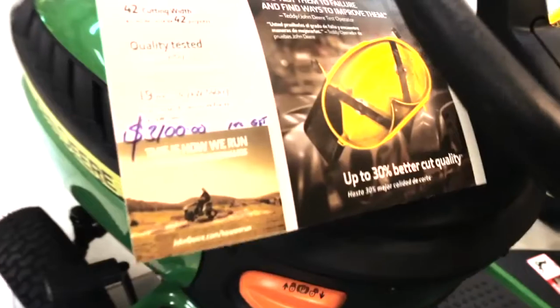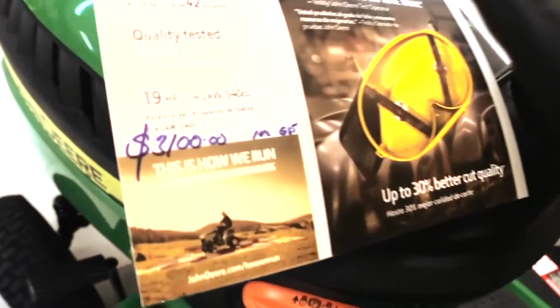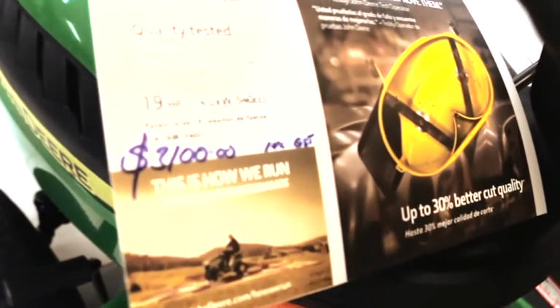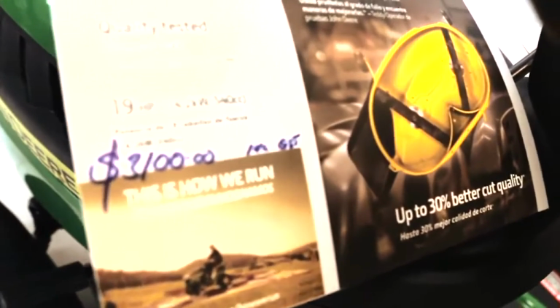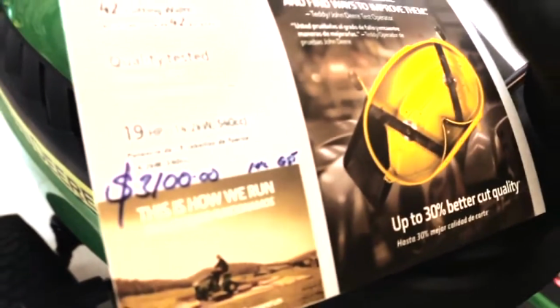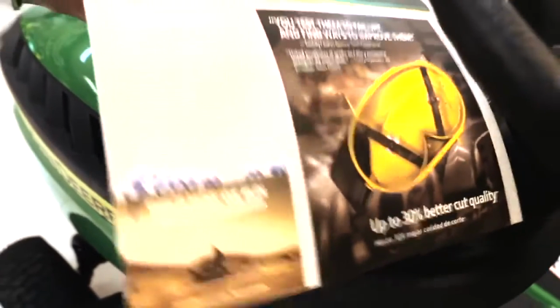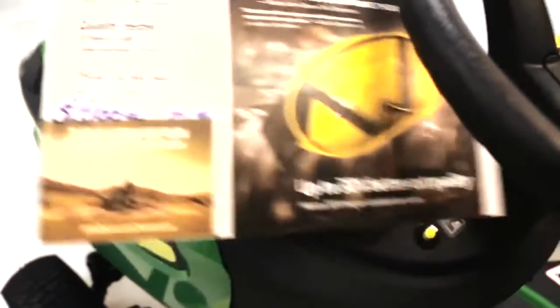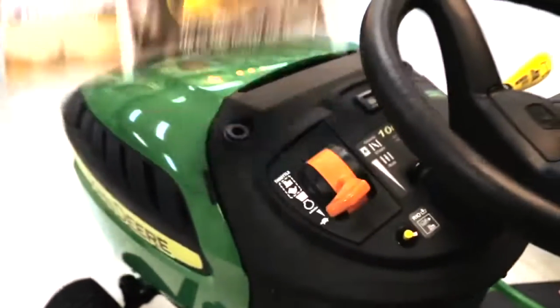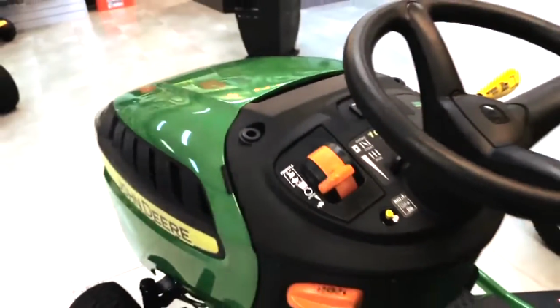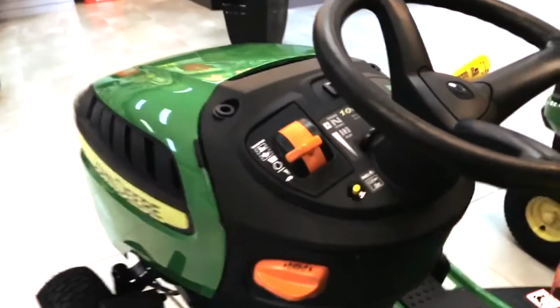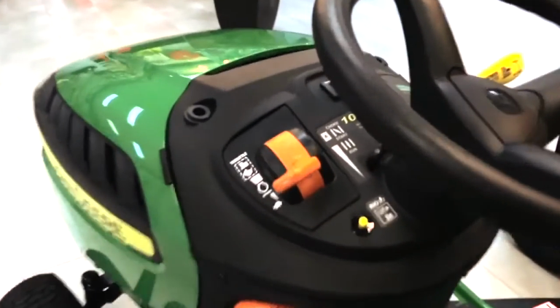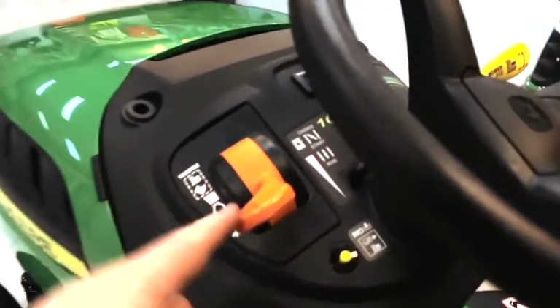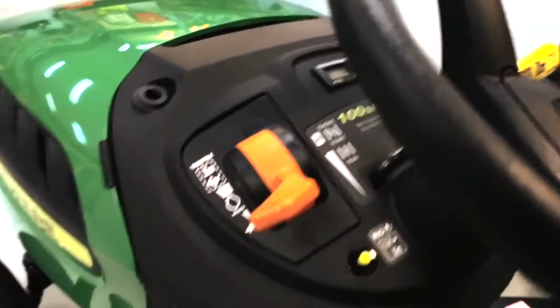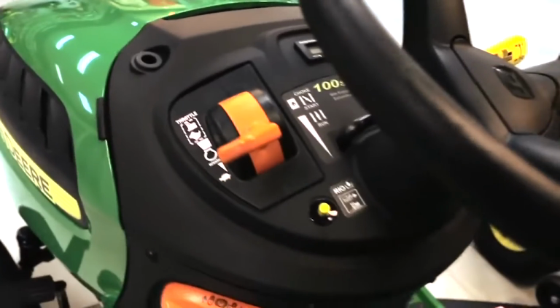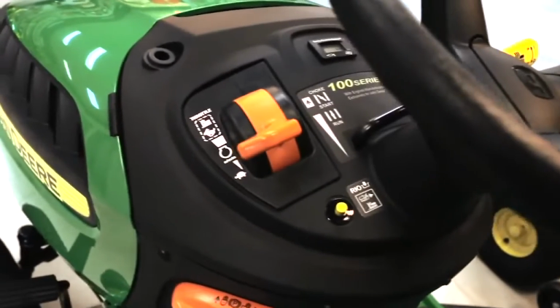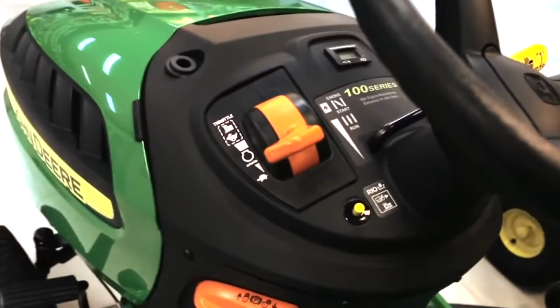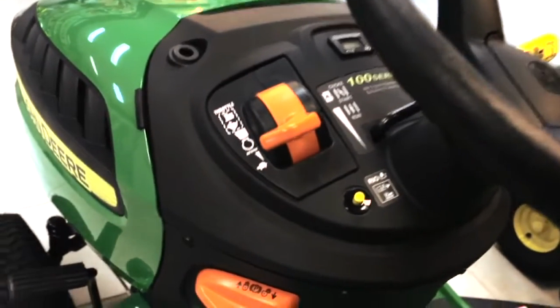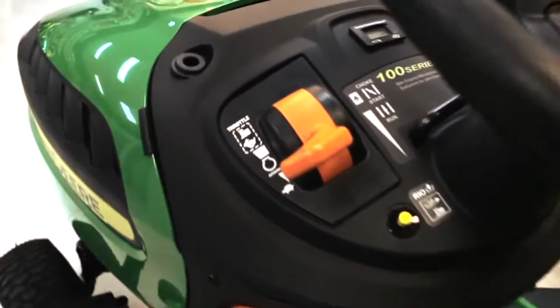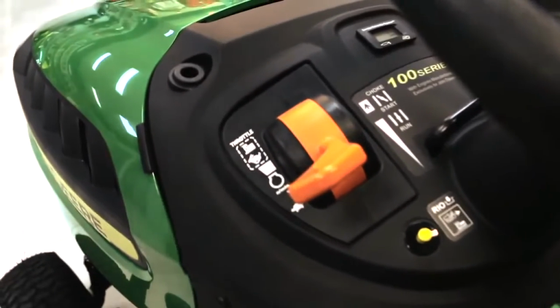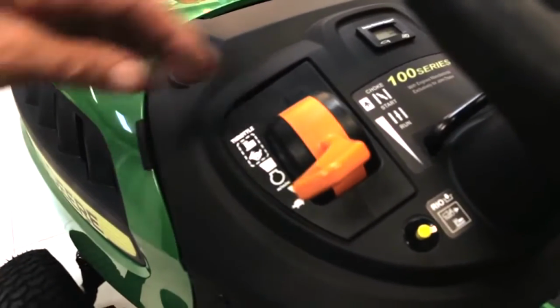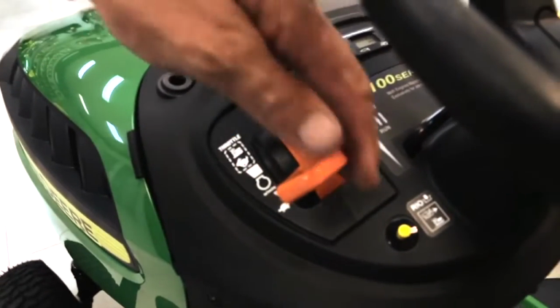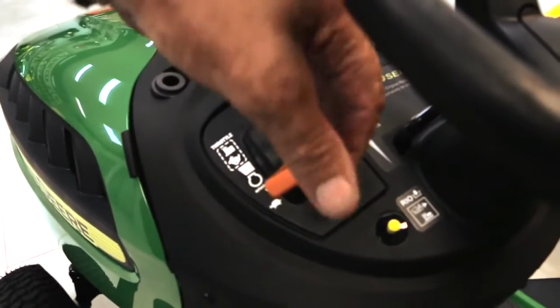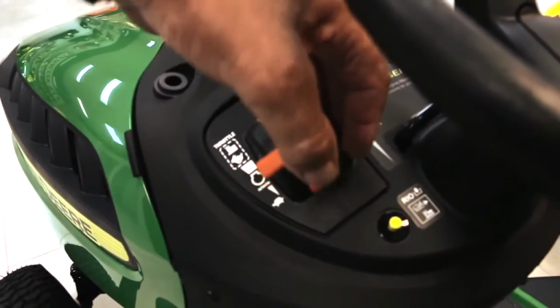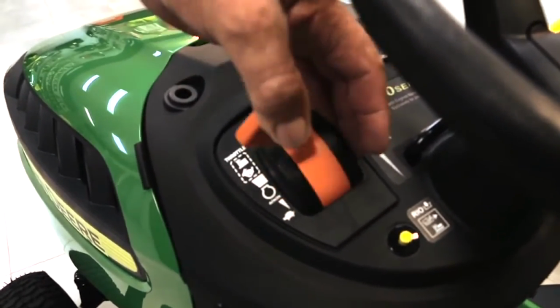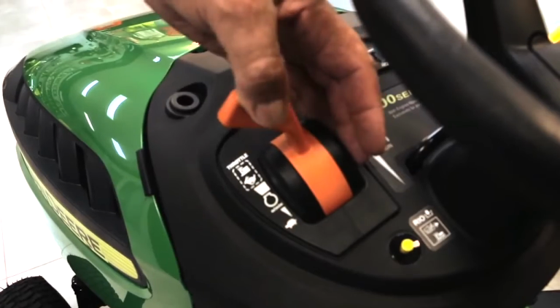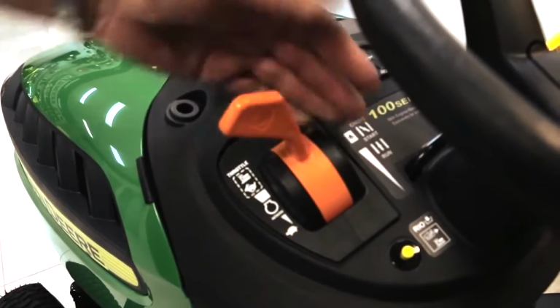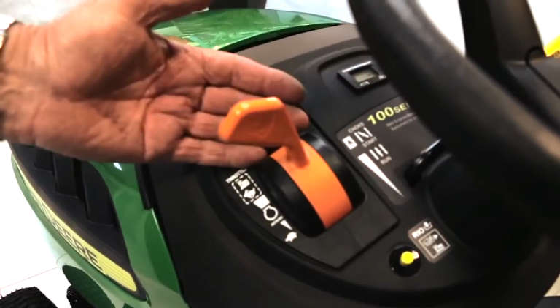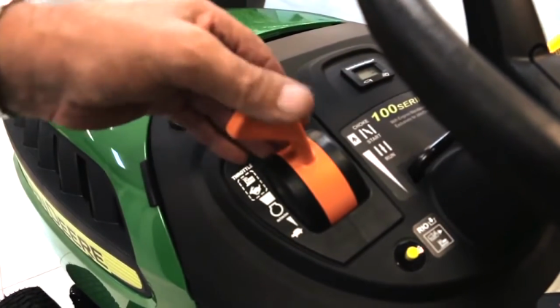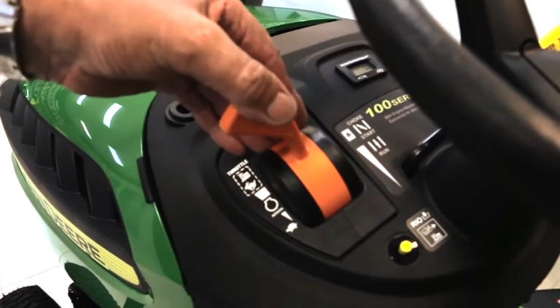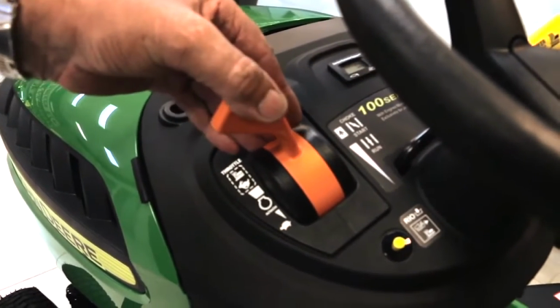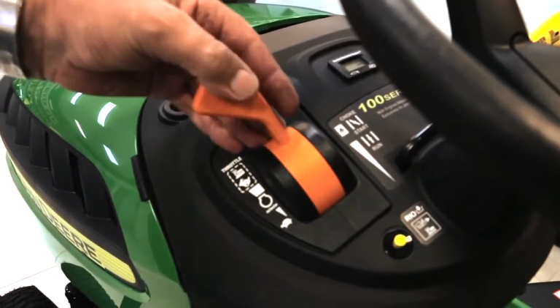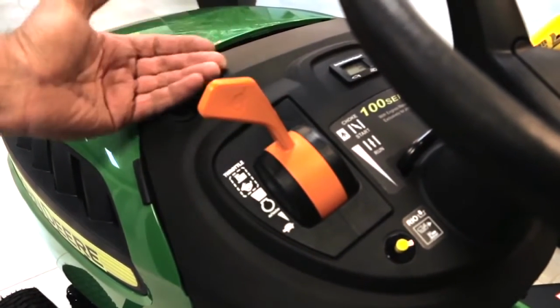These are from the 3100. So what's going on here with the throttle? That's just where you run it — that high idle there. And anything above that is your choke.